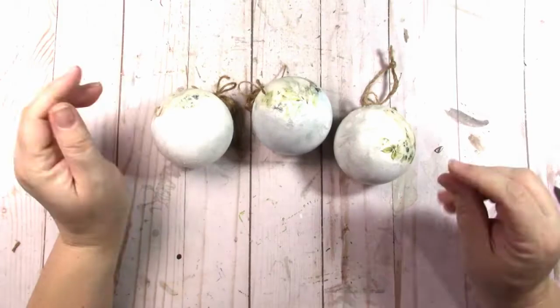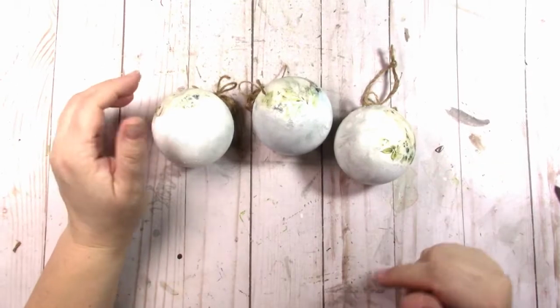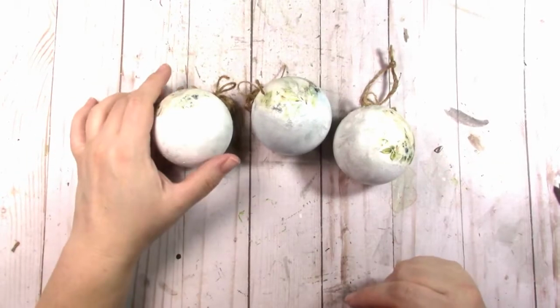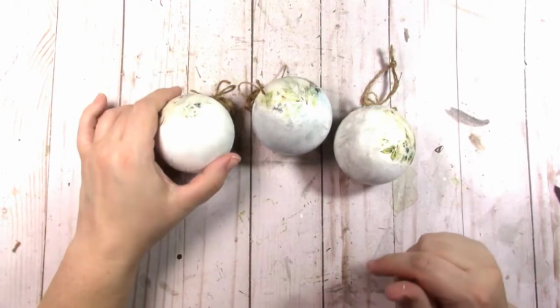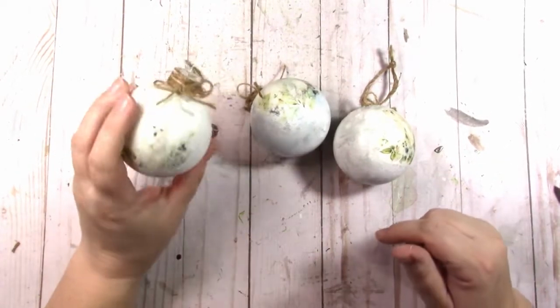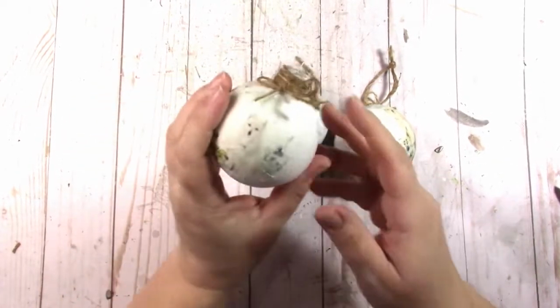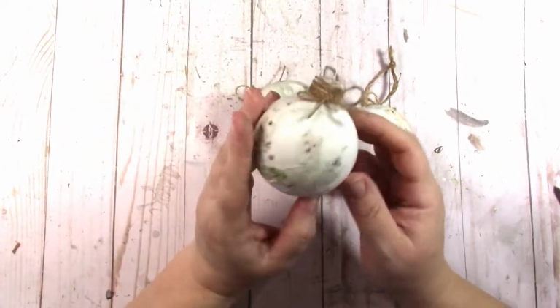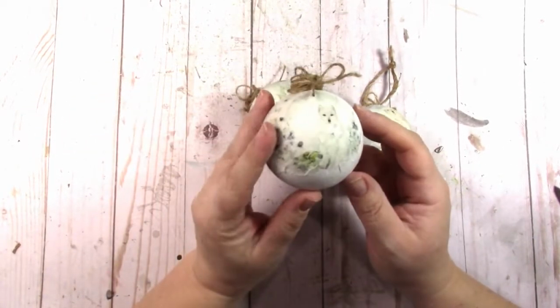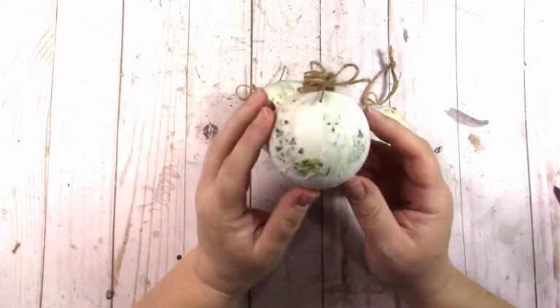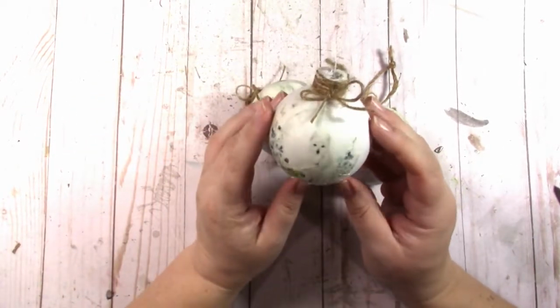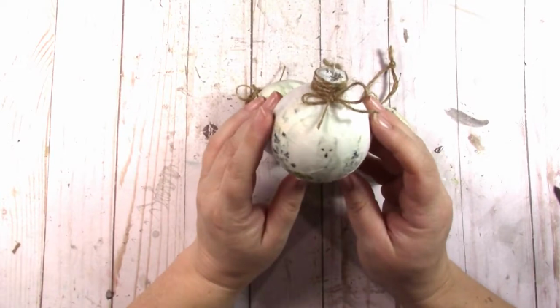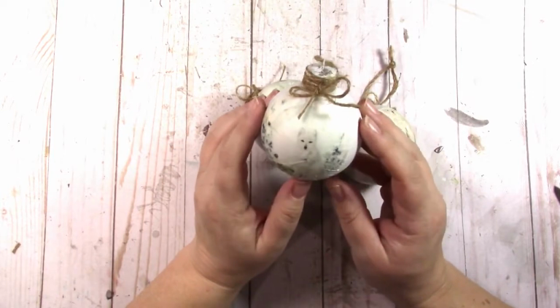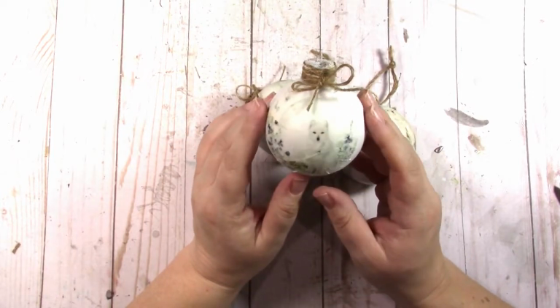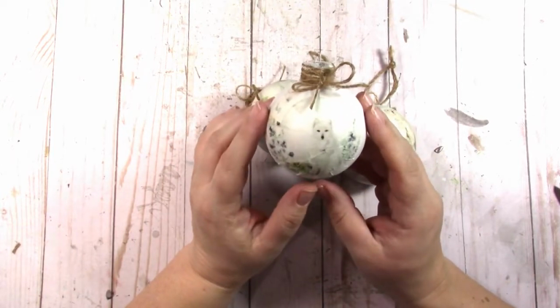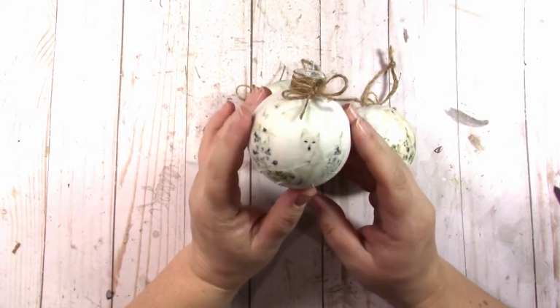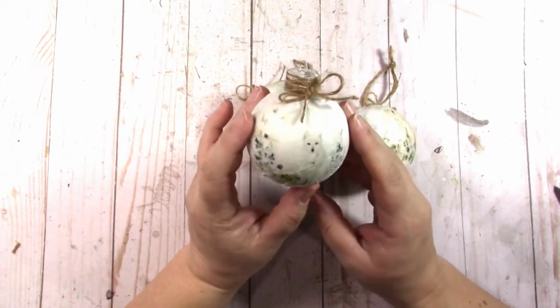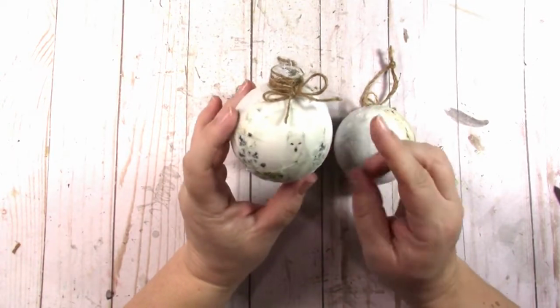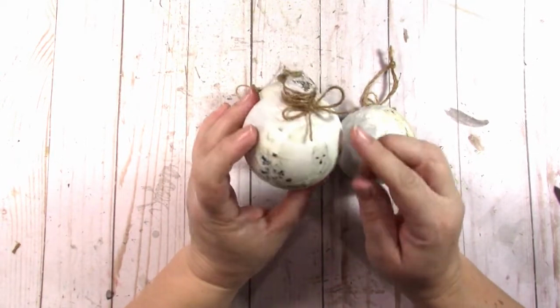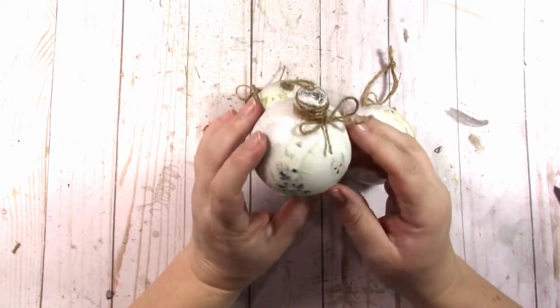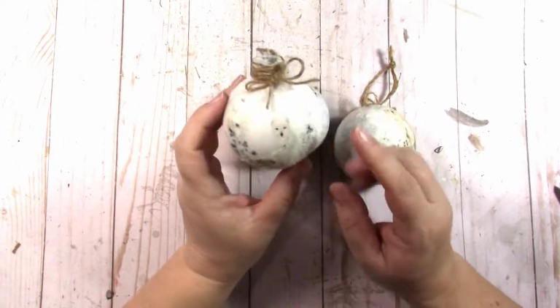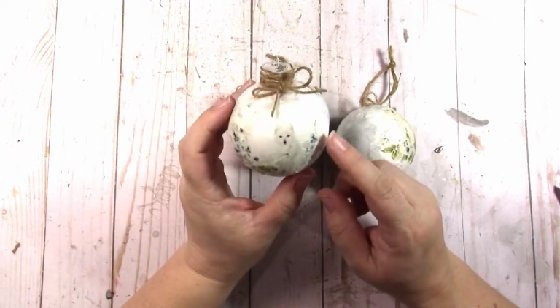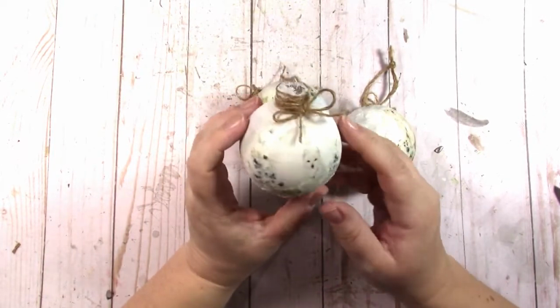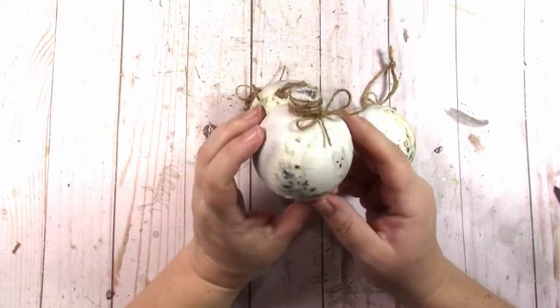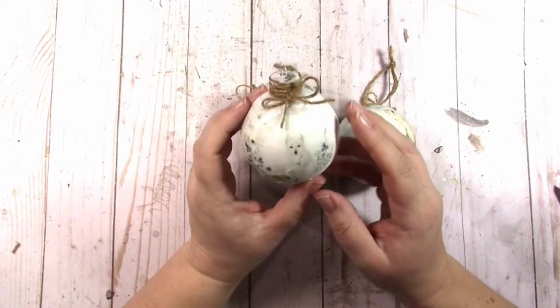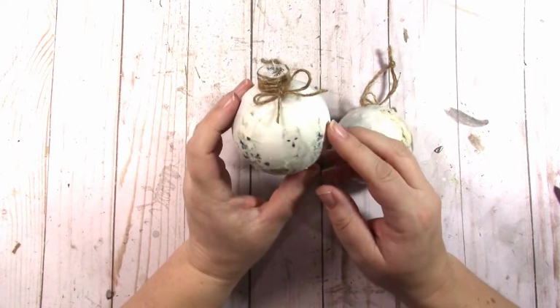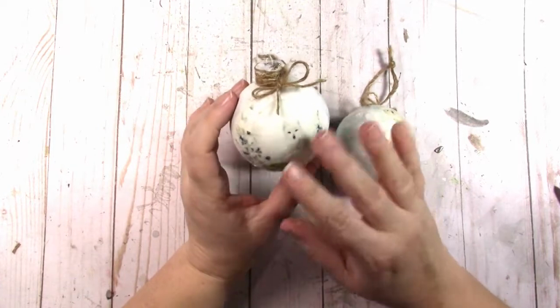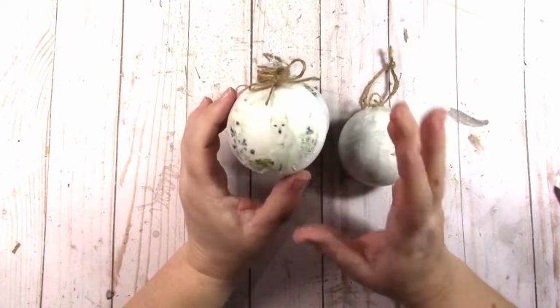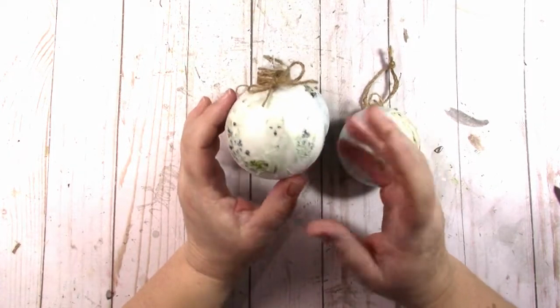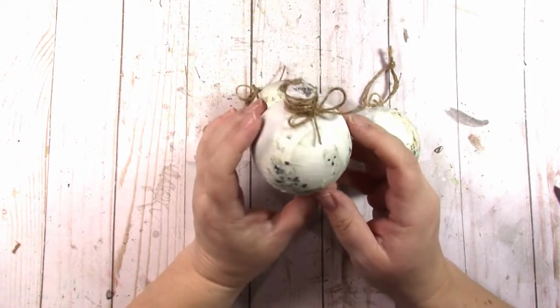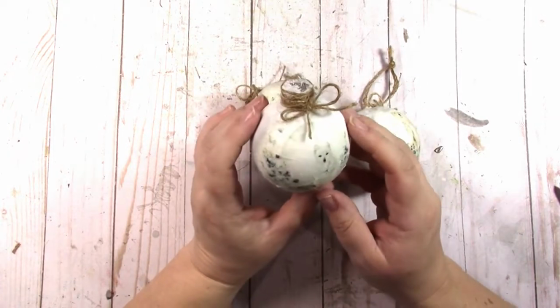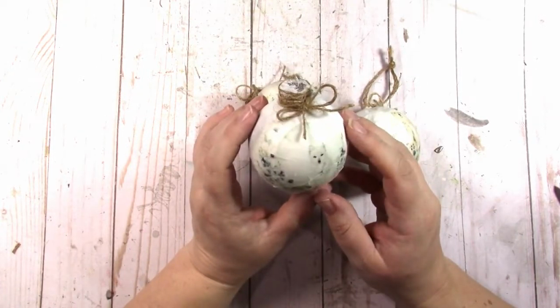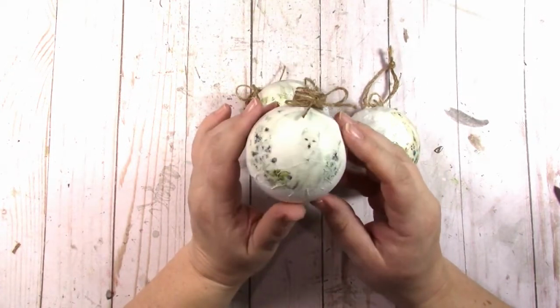This is Jen and I'm here with the Artistic Studio Creation design team project. That's ASC Supplies on Etsy or asccraftsupplies.com. I made three ornaments out of these clear bulbs that I've had forever and I have a whole bunch of them.